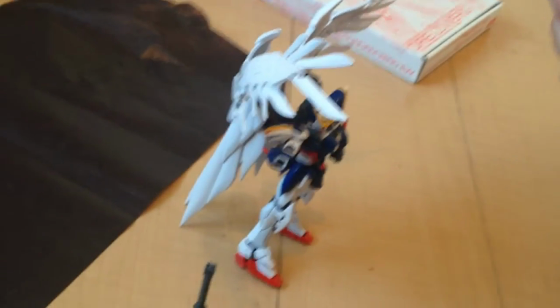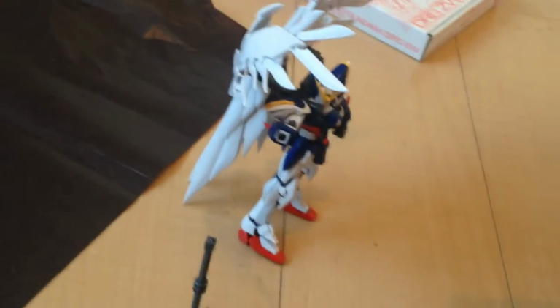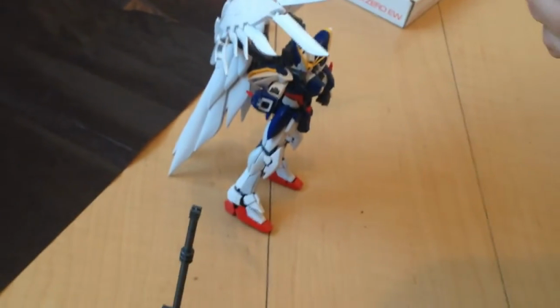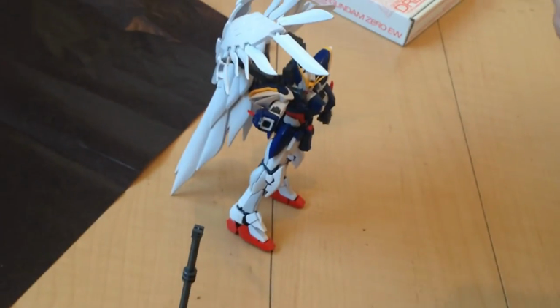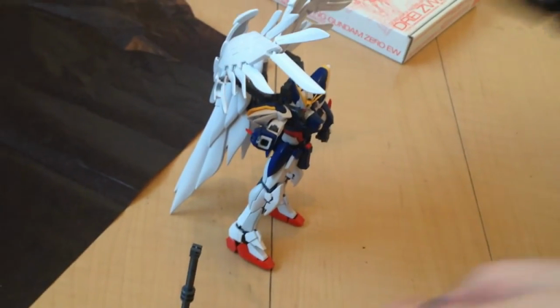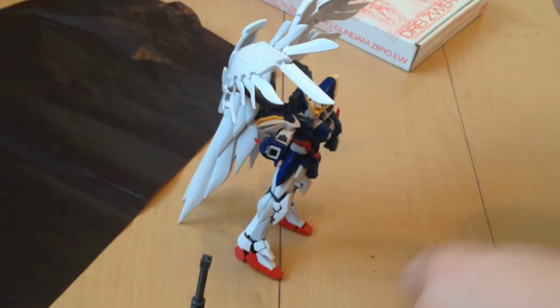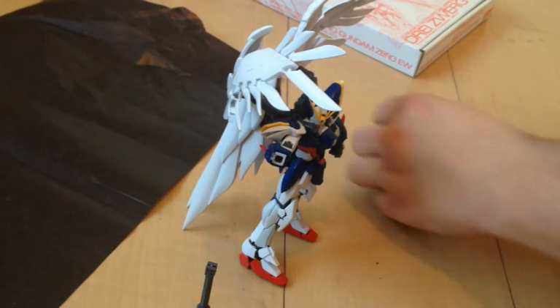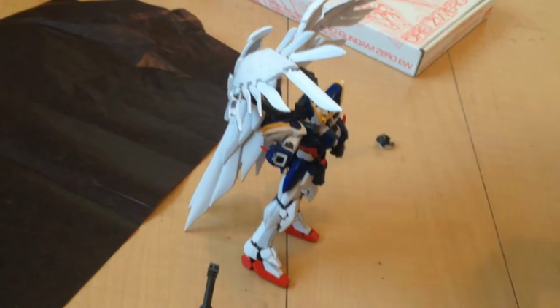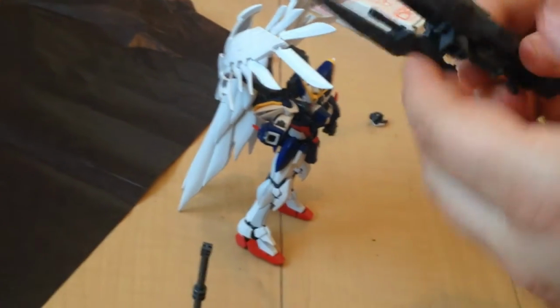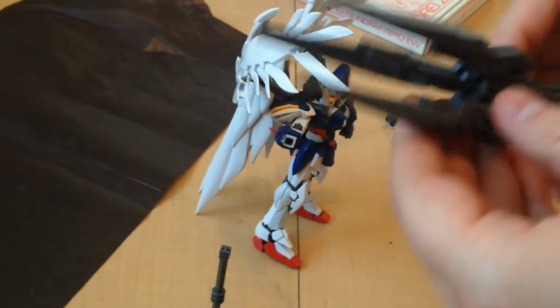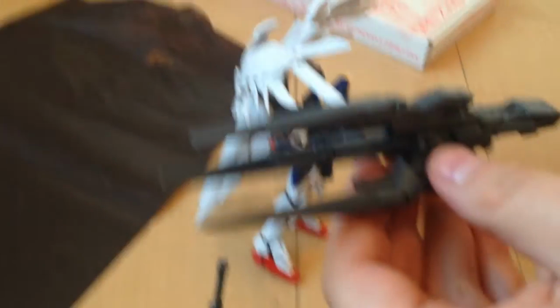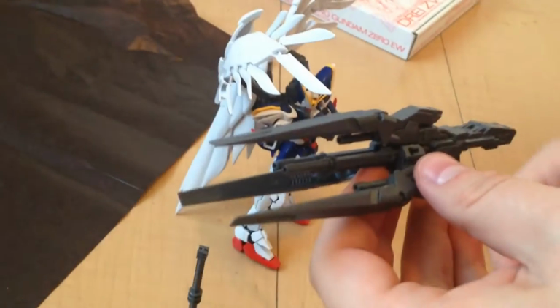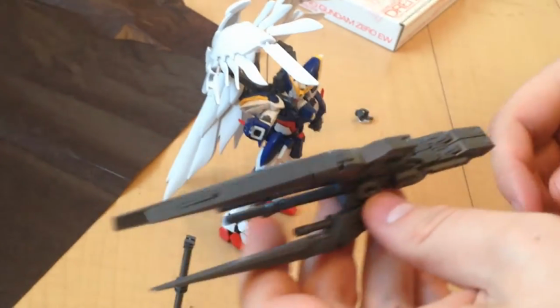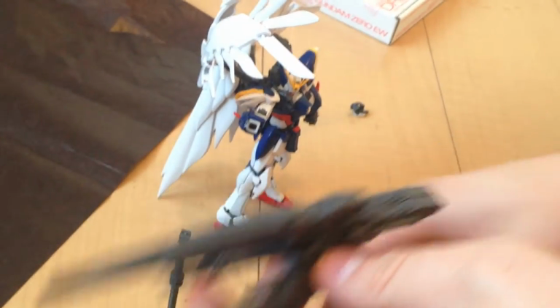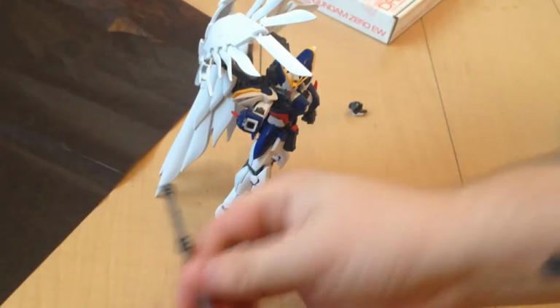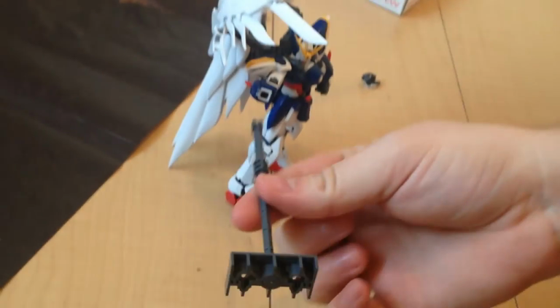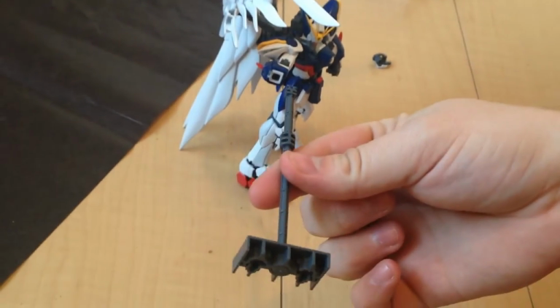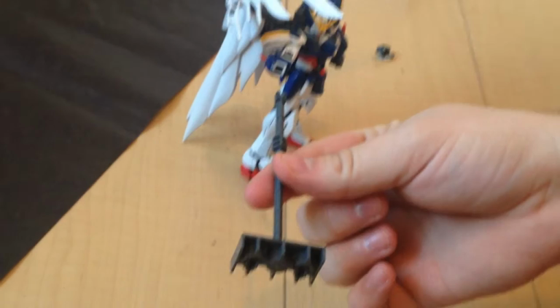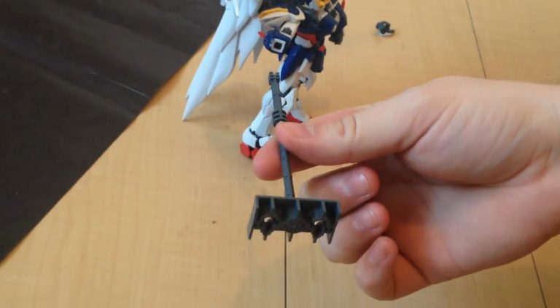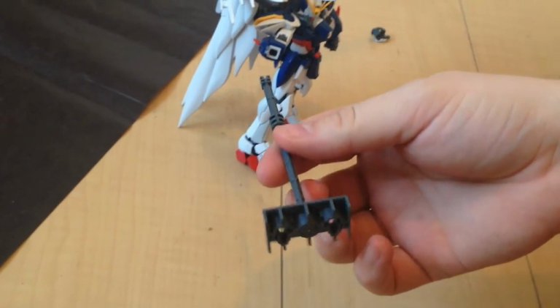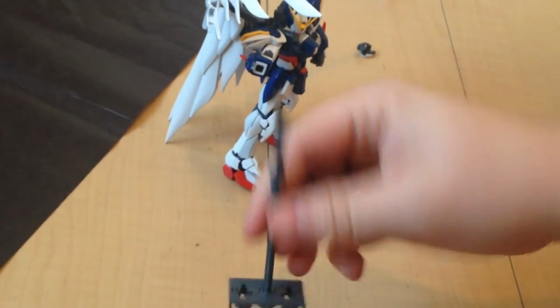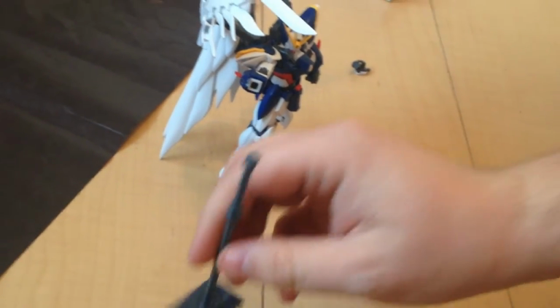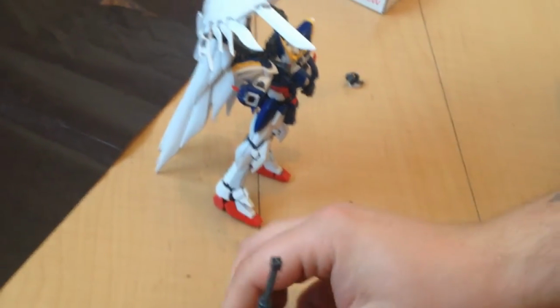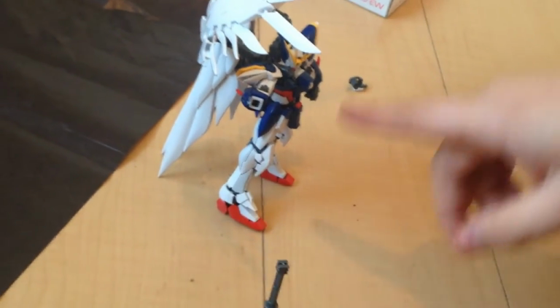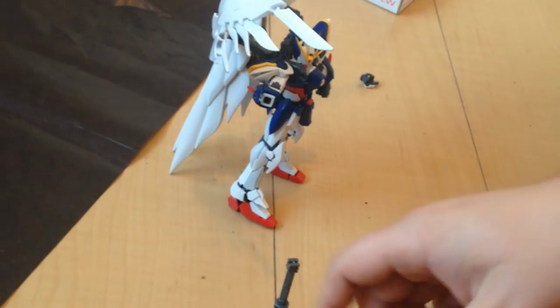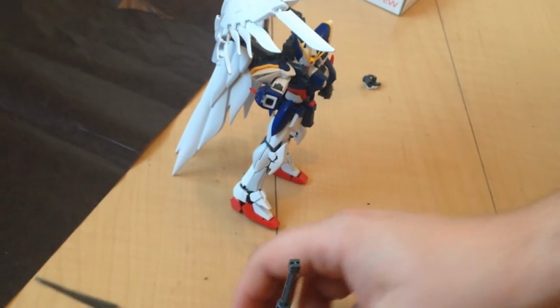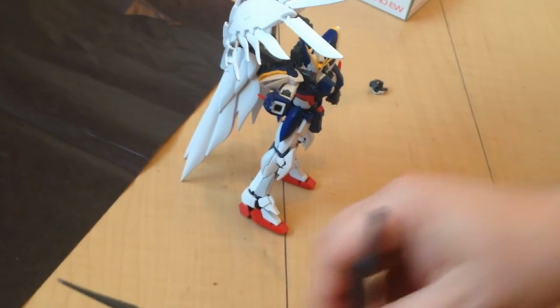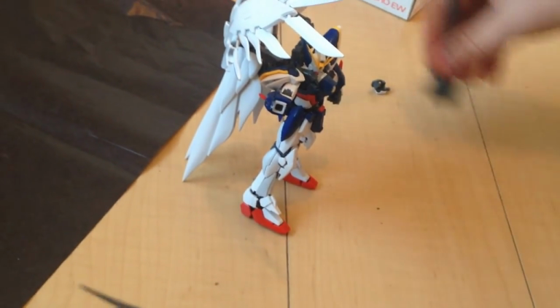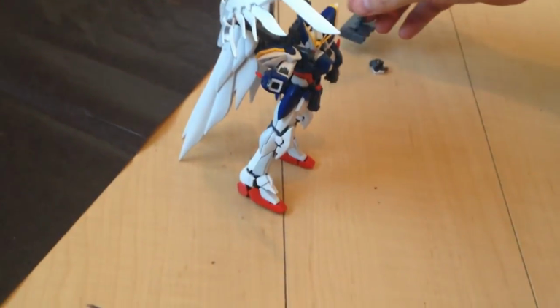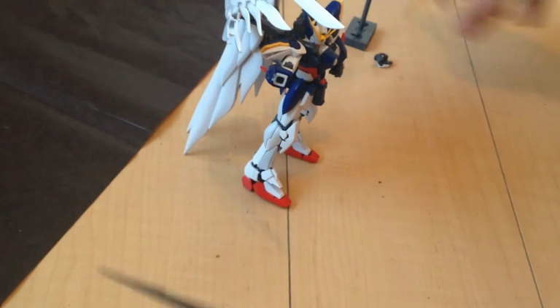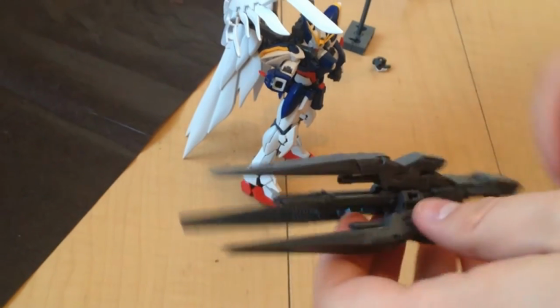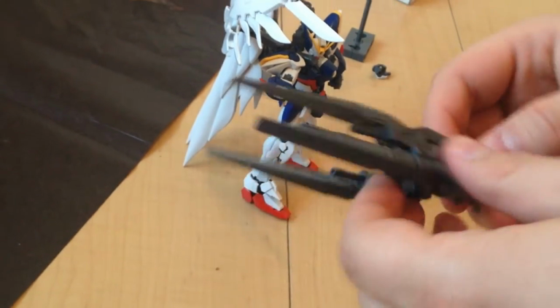Now what this is — it's basically five pieces. It comes with a stand for it because it's heavy. There's no way even the RG won't be able to hold it by itself; it'll make the RG's arms droop.